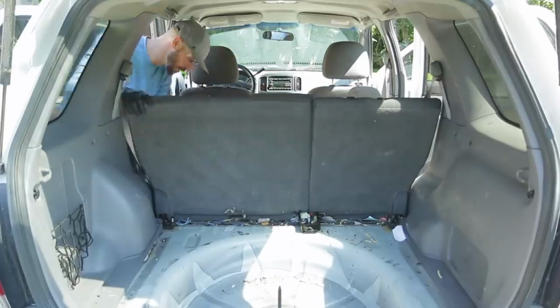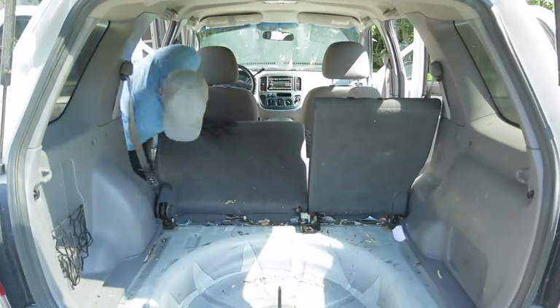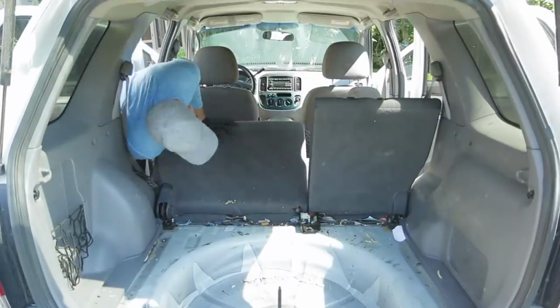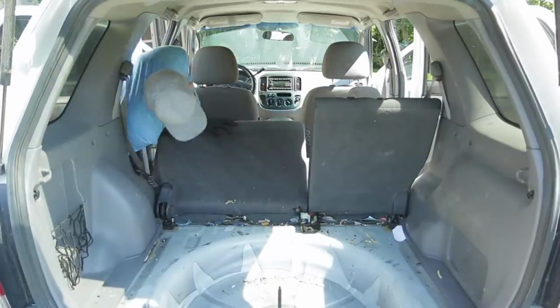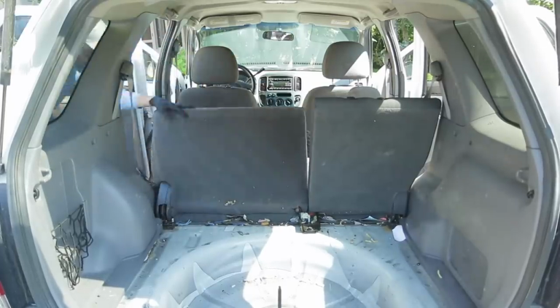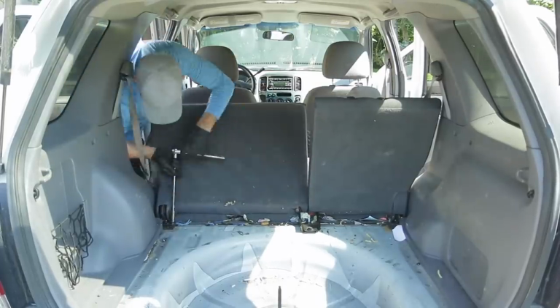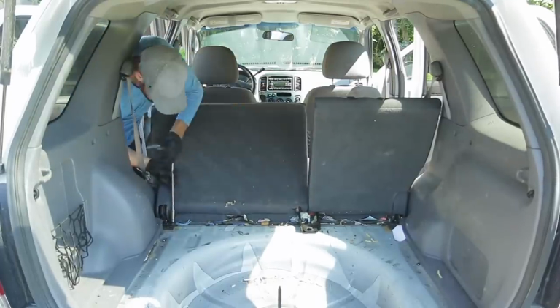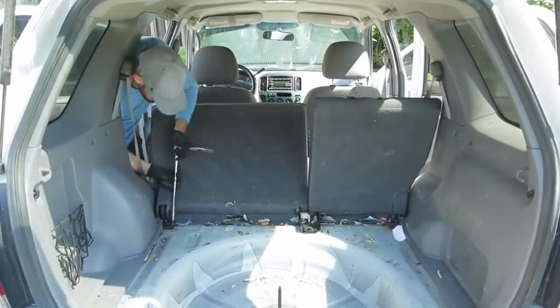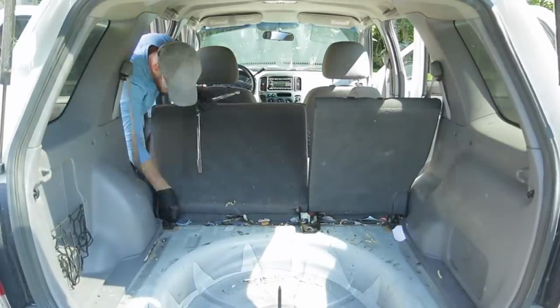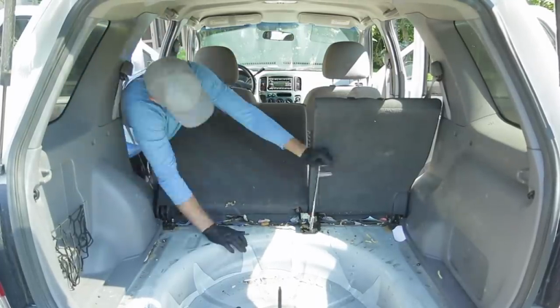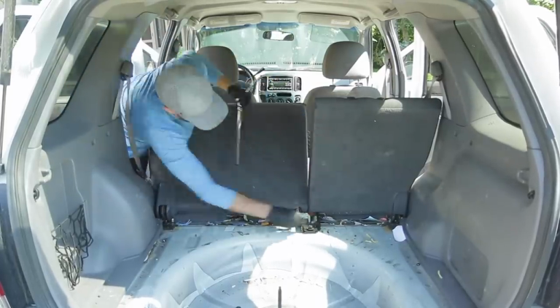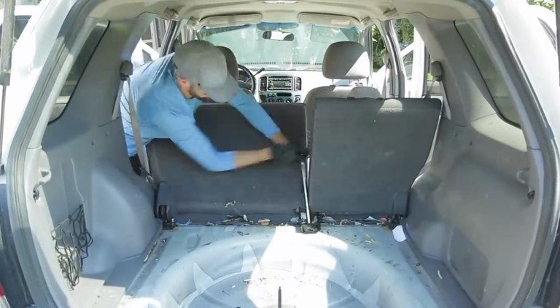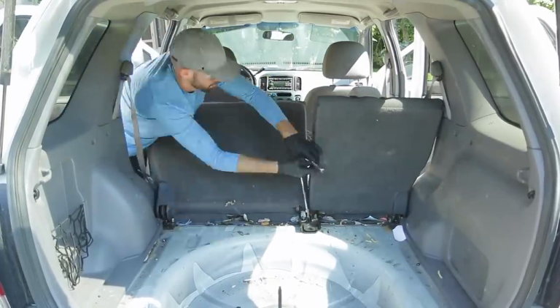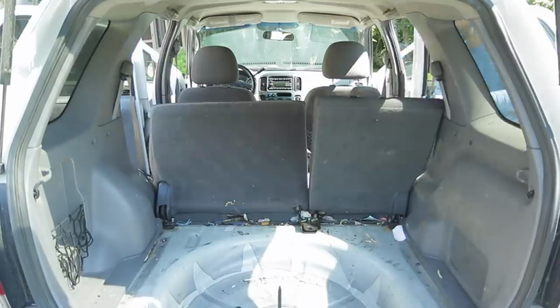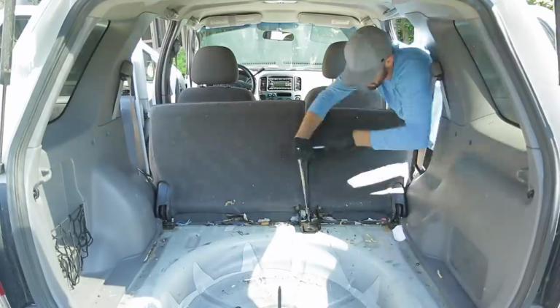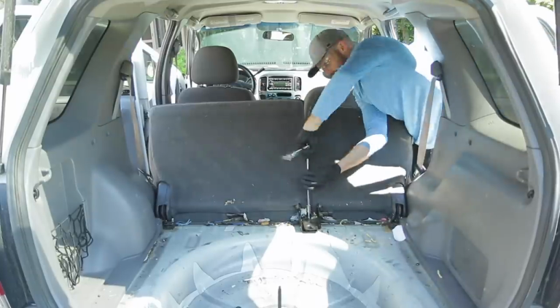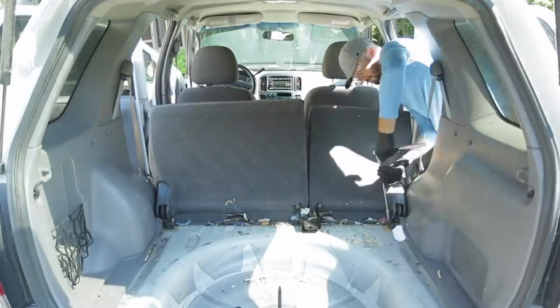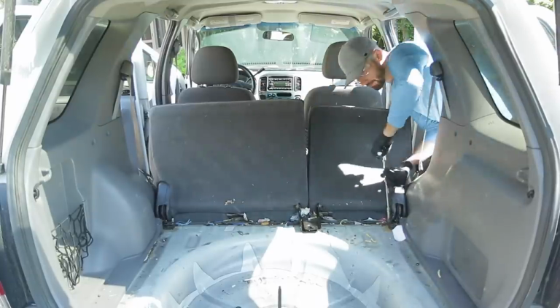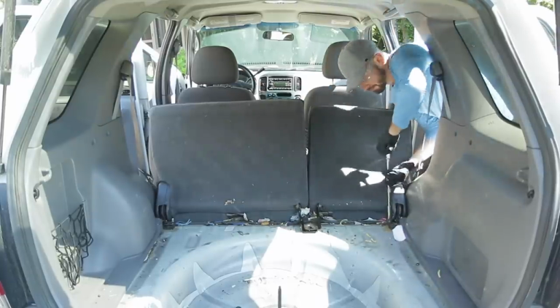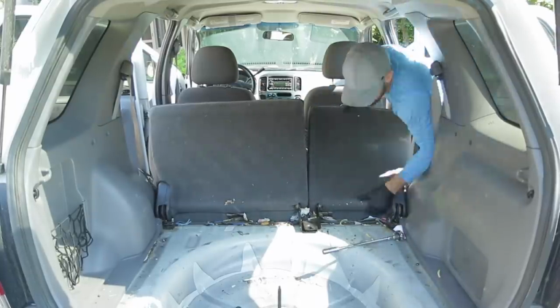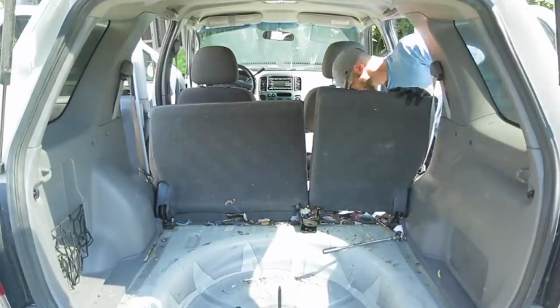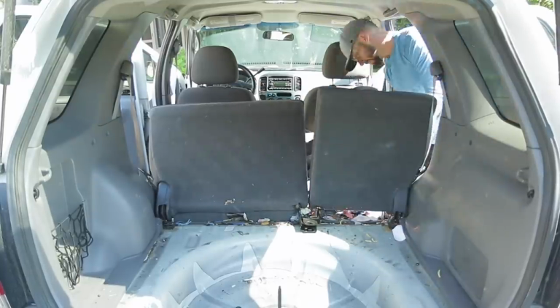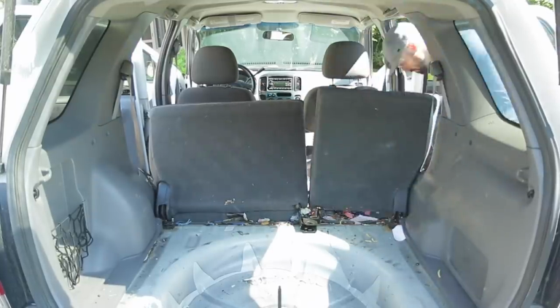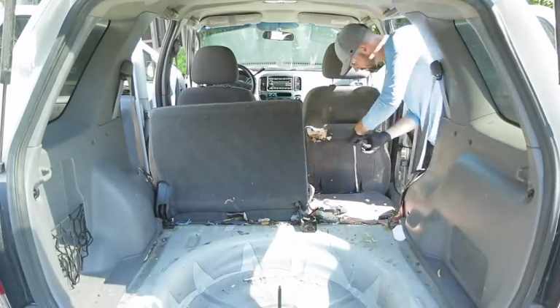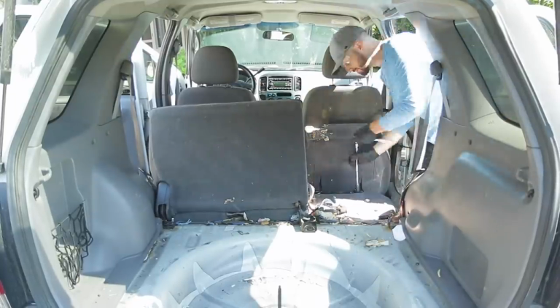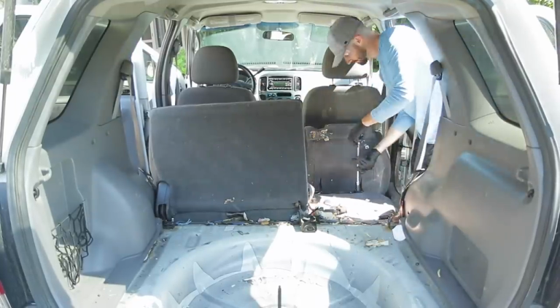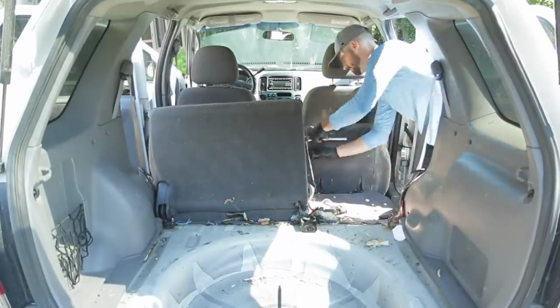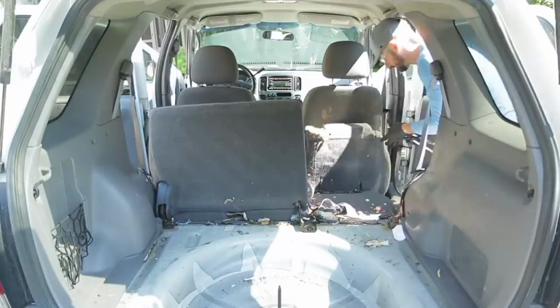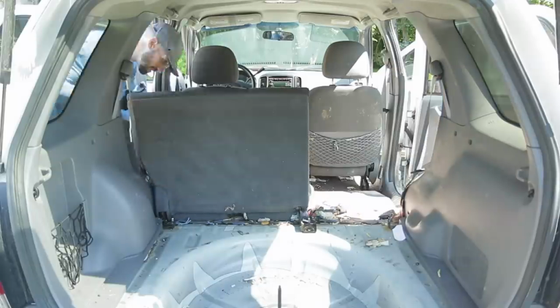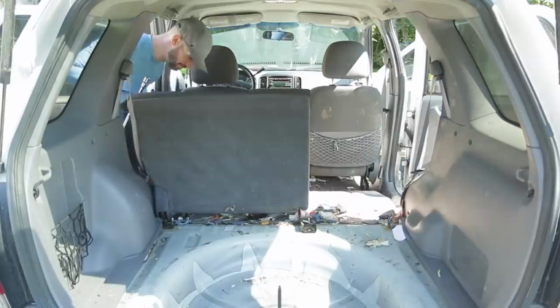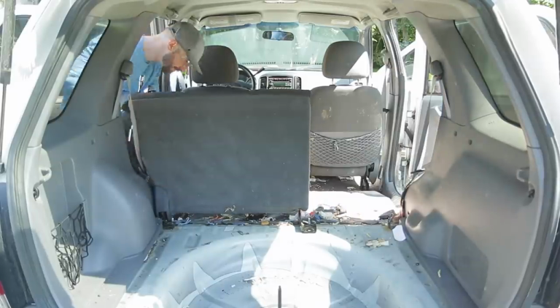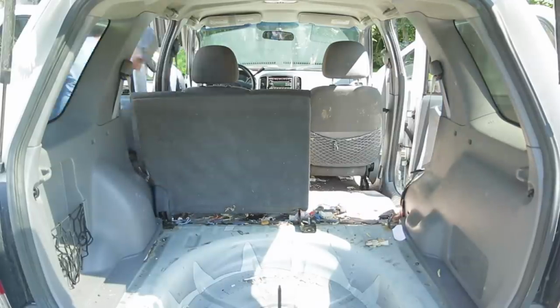Now taking out the seats might seem insane to do, but in this case with this type of vehicle and how trashed it is, it made complete sense to pull as much out of the car as possible to get to all those spots that would be super hard to get to with an extractor.